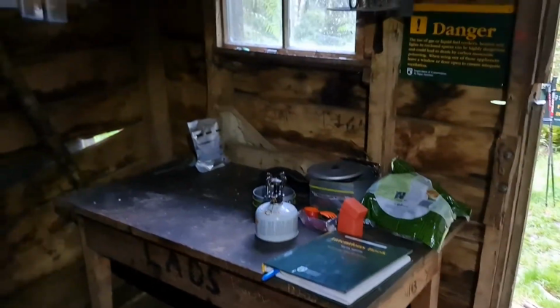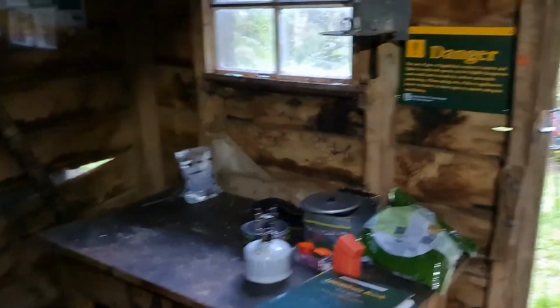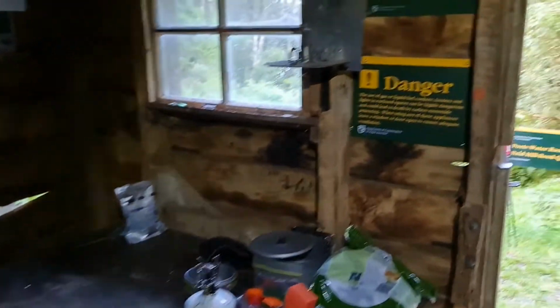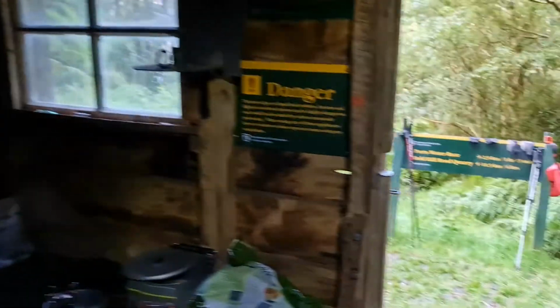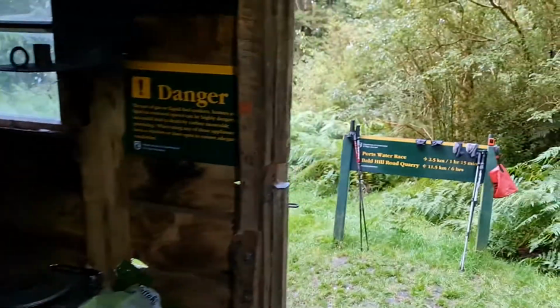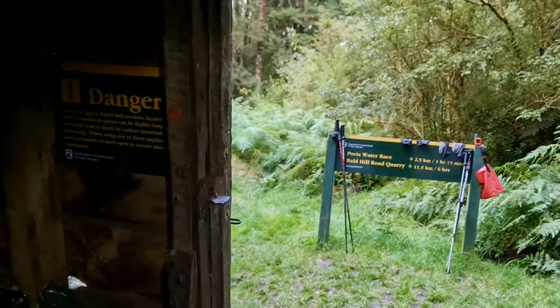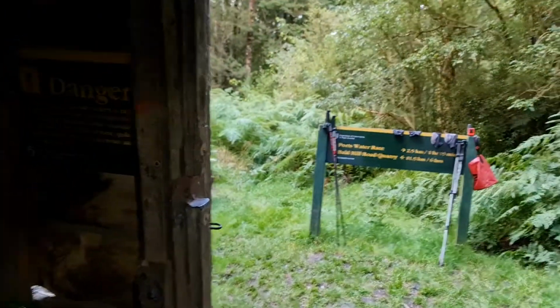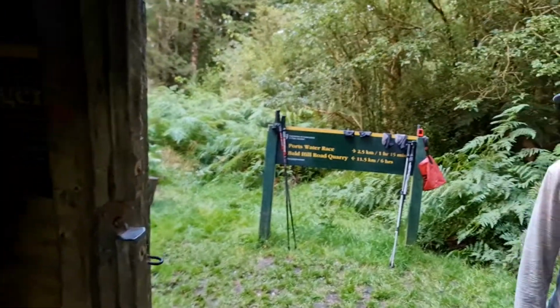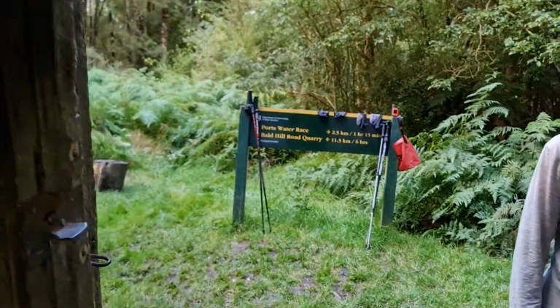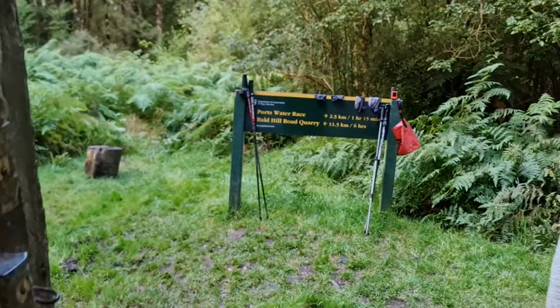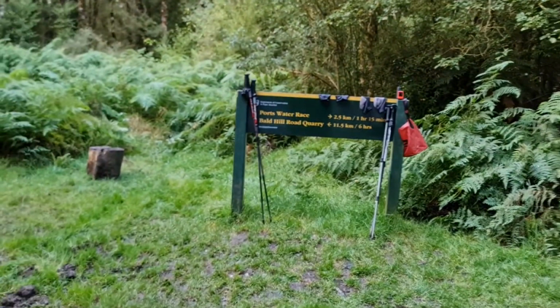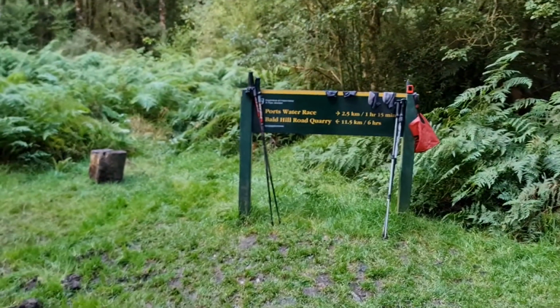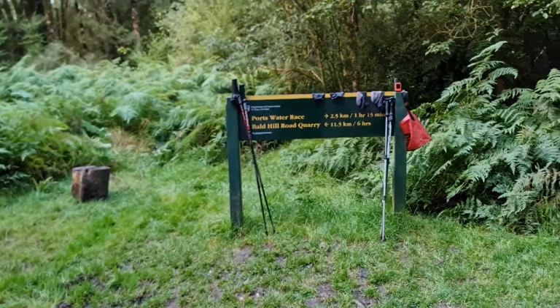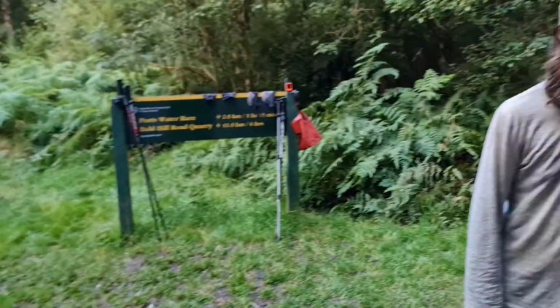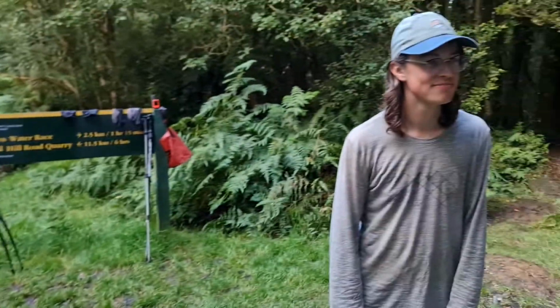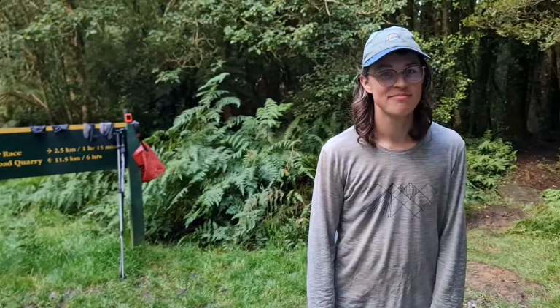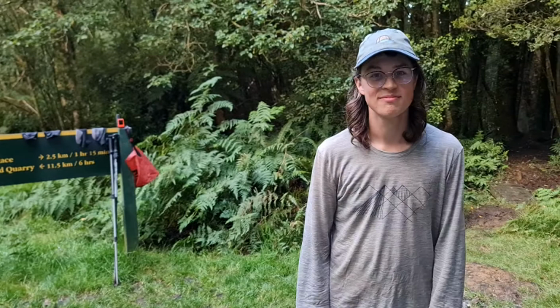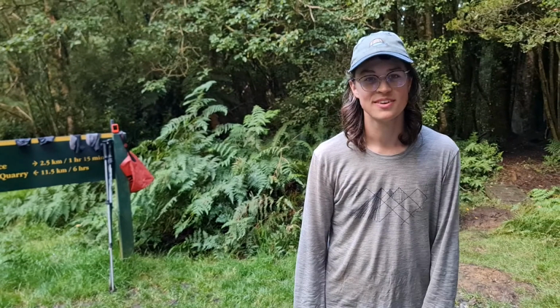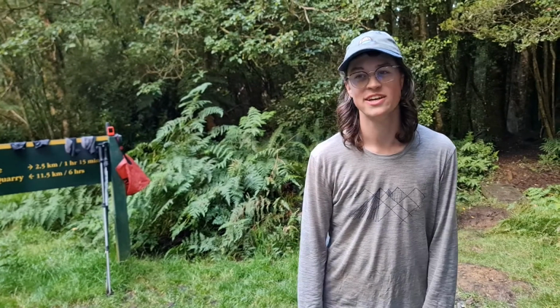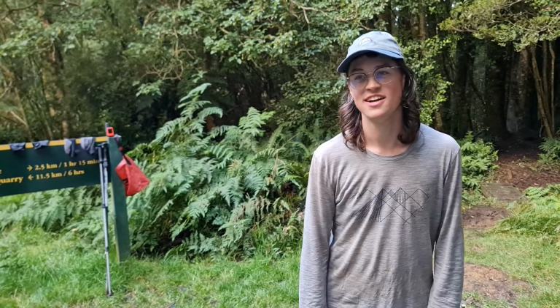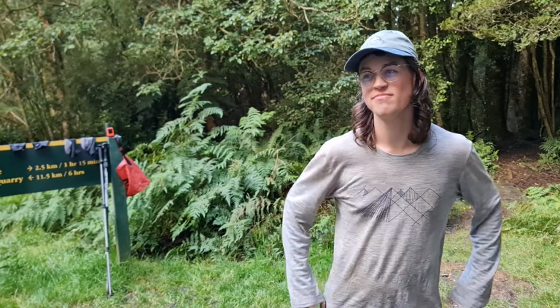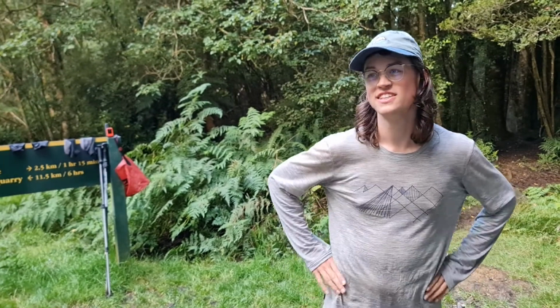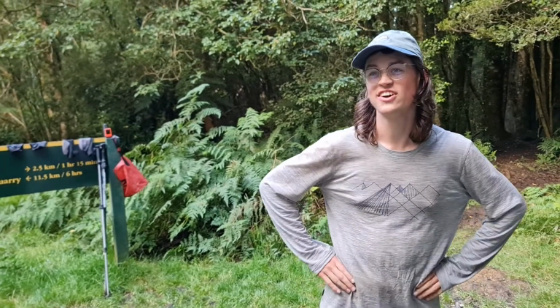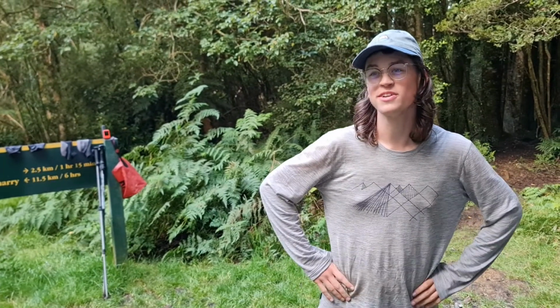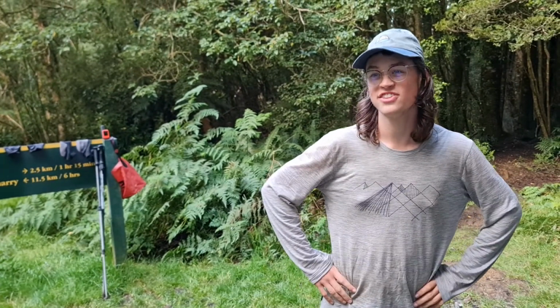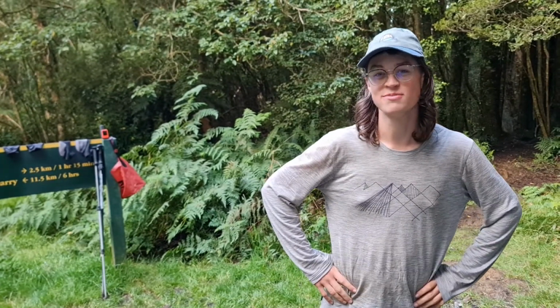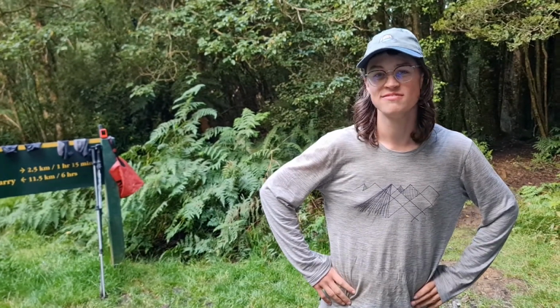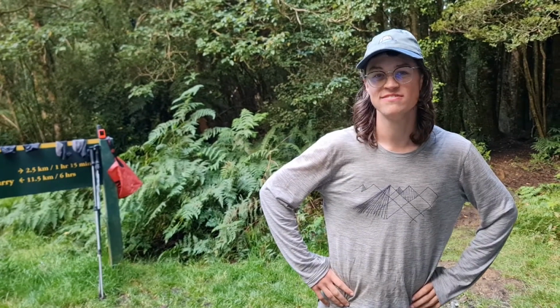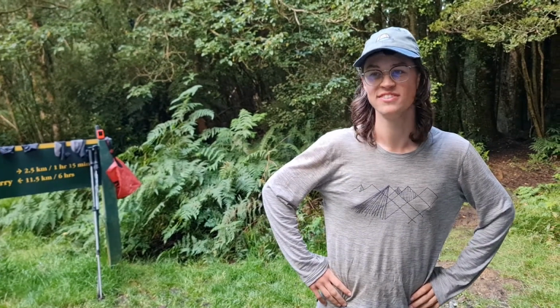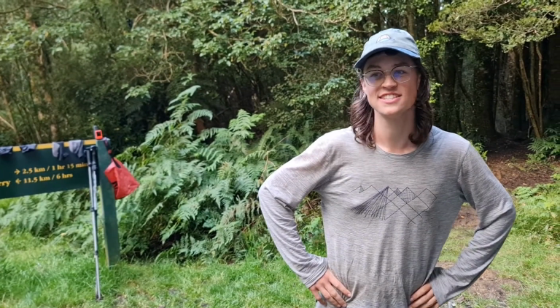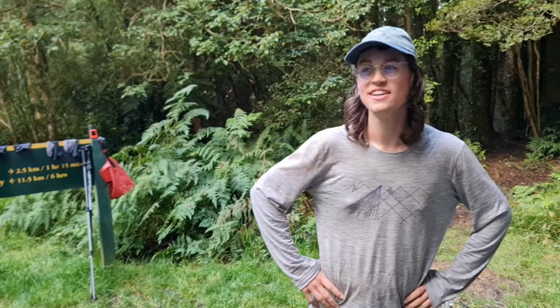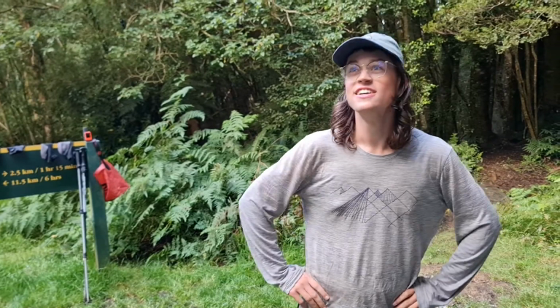The last hut on the Te Araroa and she's an absolute doozy. Would you agree with that there Seth? Oh yeah, probably two thumbs up. Two thumbs up — out of ten. Boom.